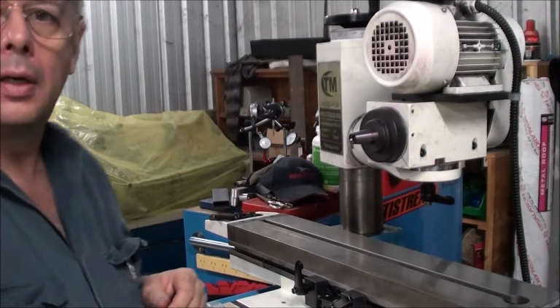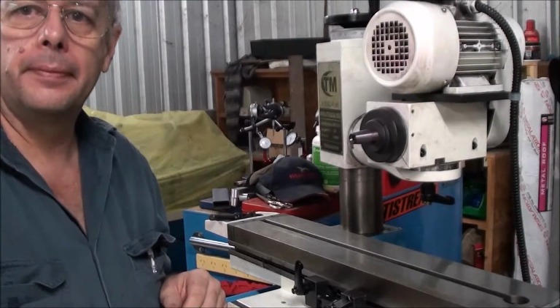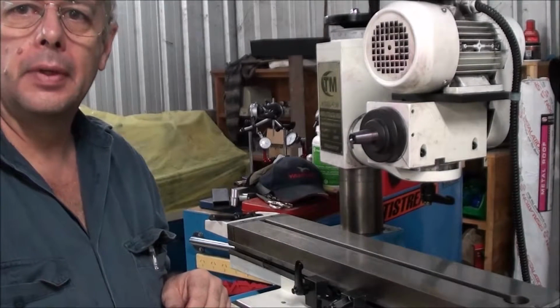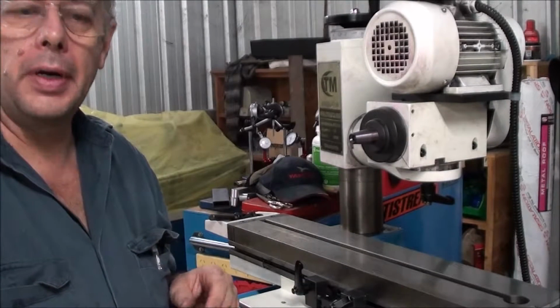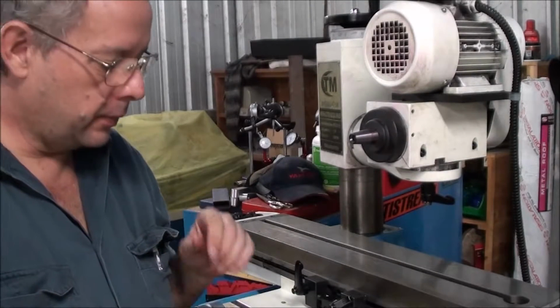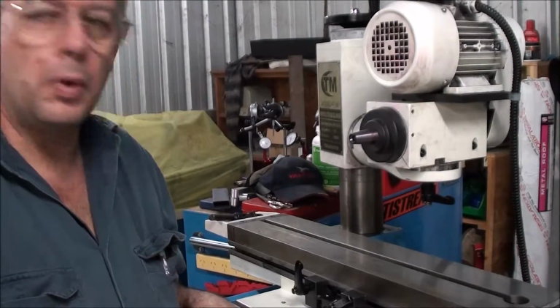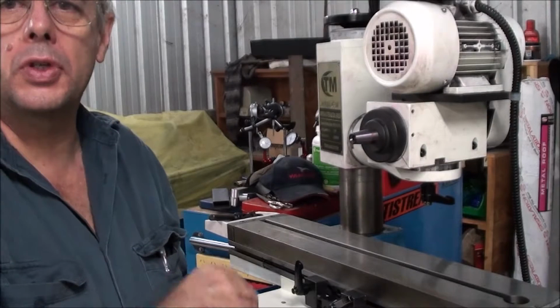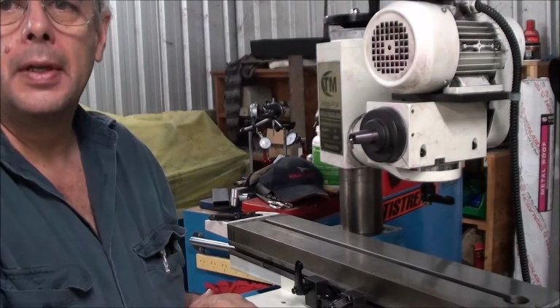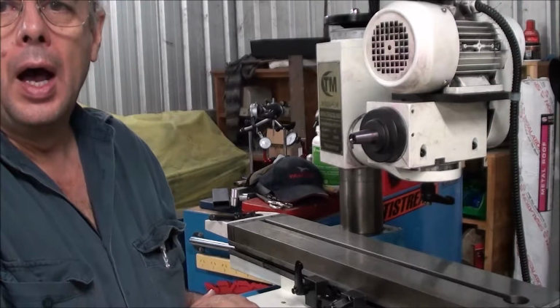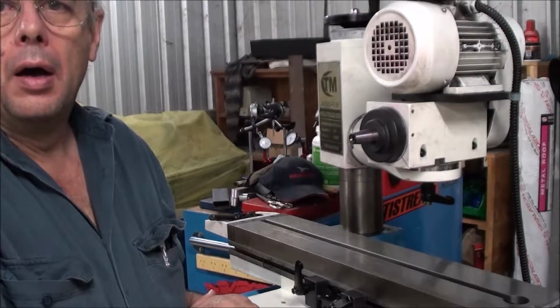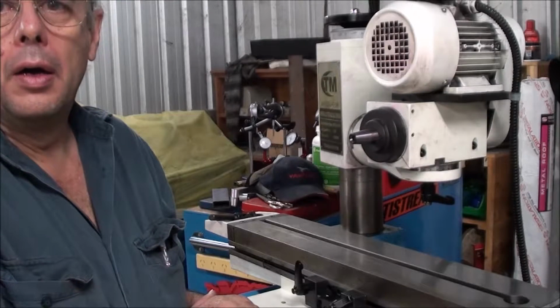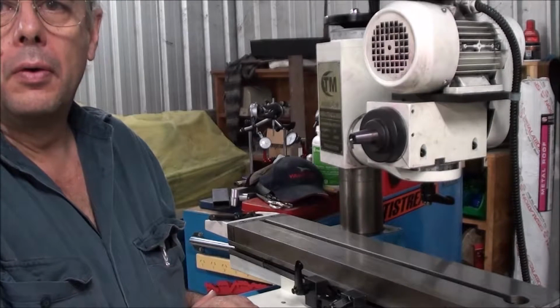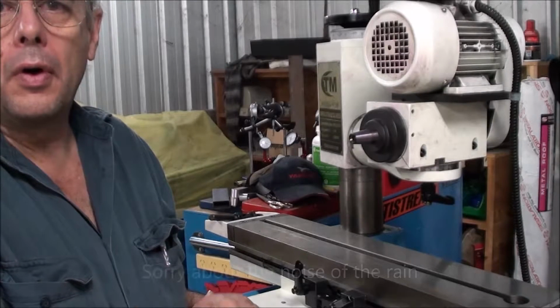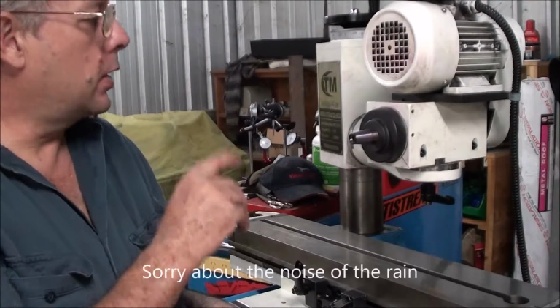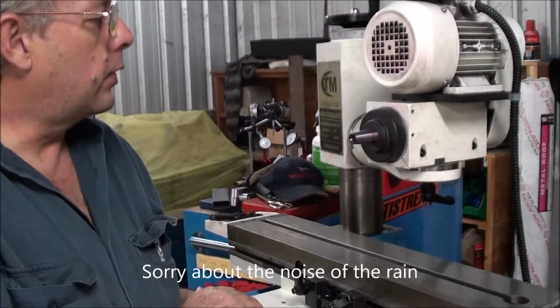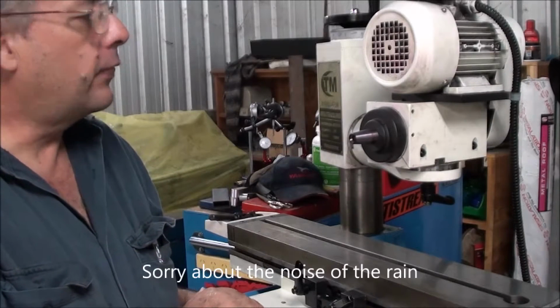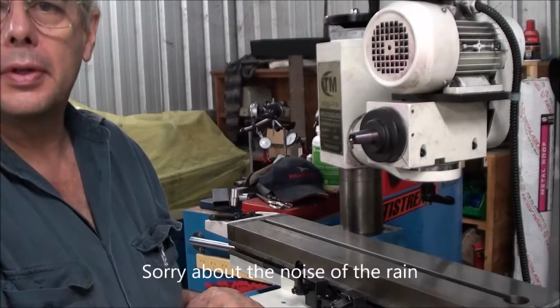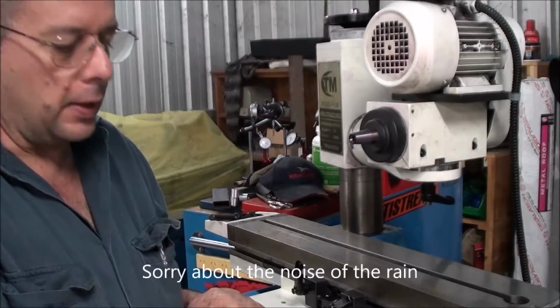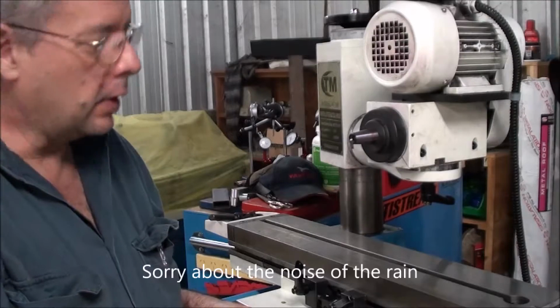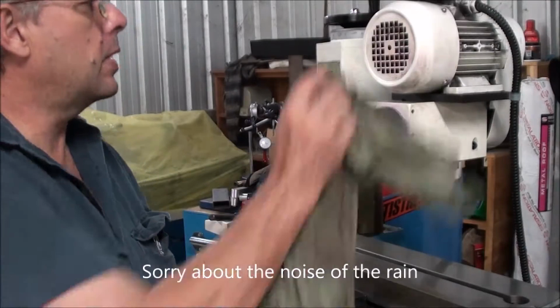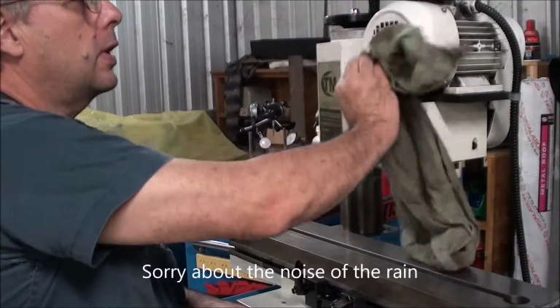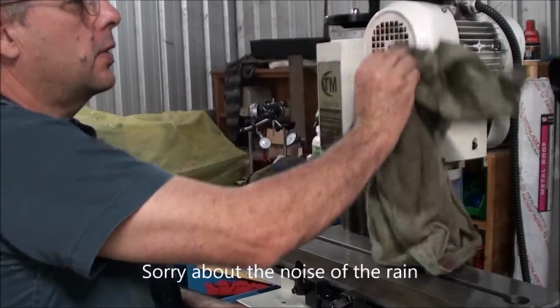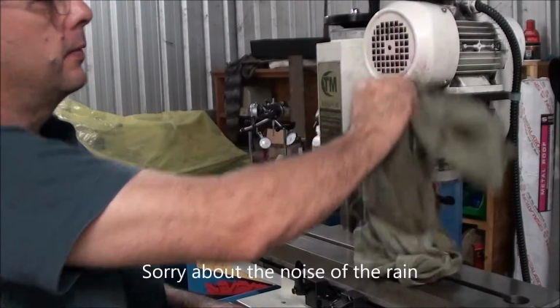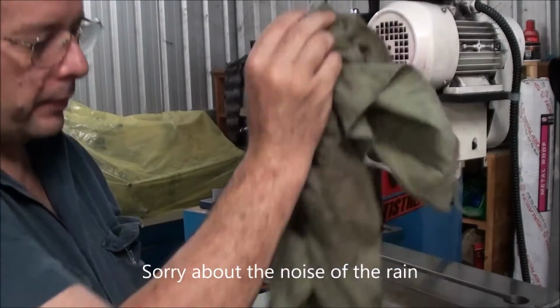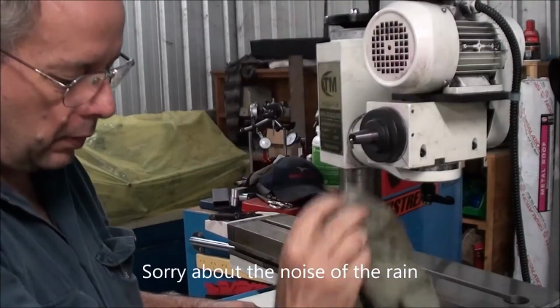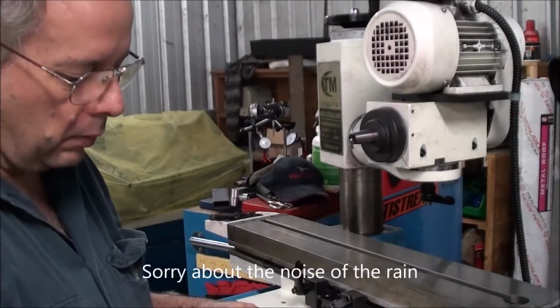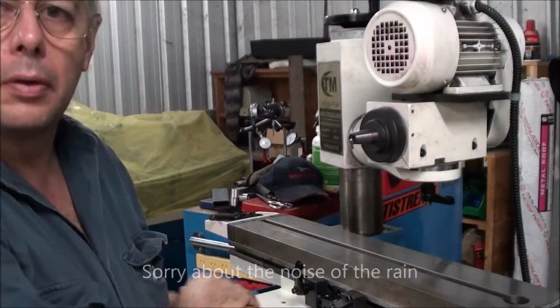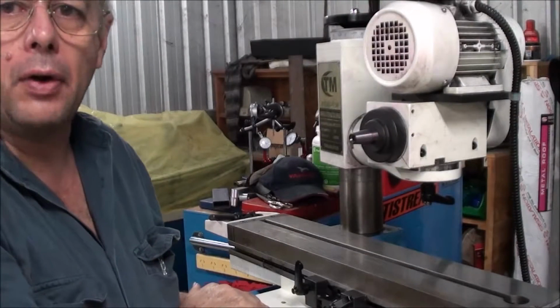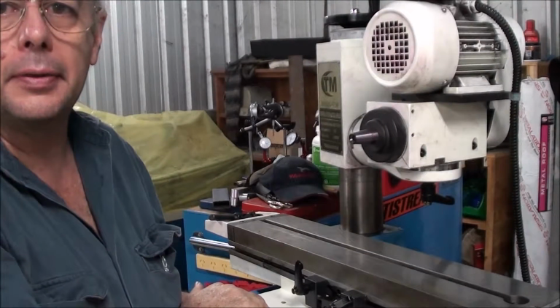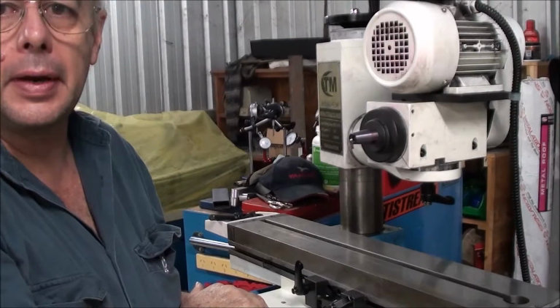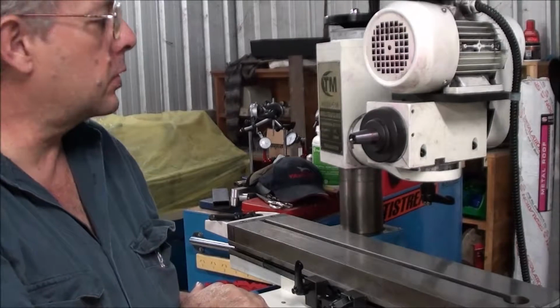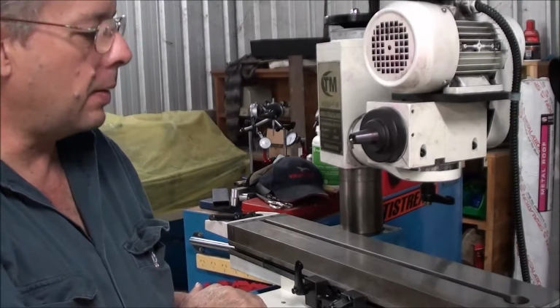Hi, I'm Greg, and welcome to Machete. I'm shooting this after I've actually finished doing the measurements, so you'll get to see how I did it and what numbers we came up with.